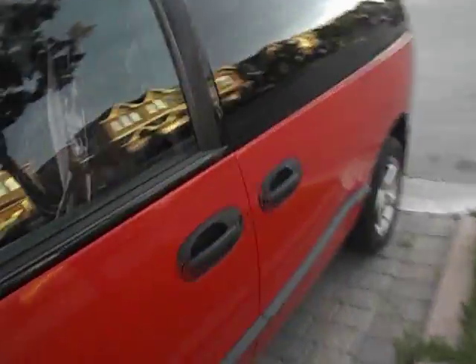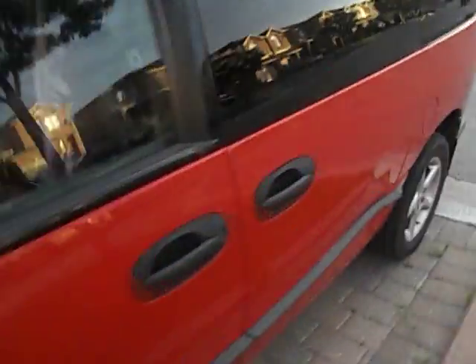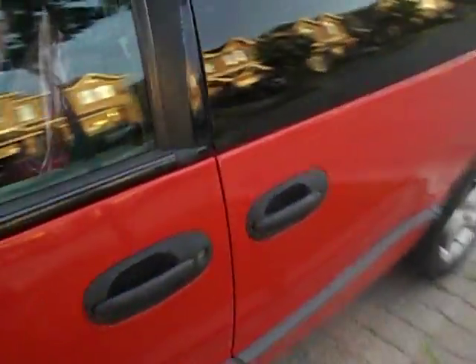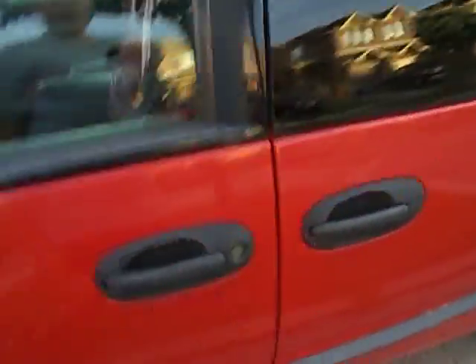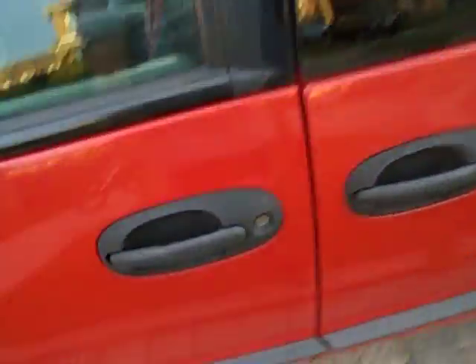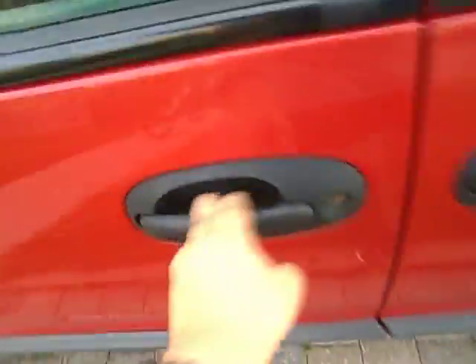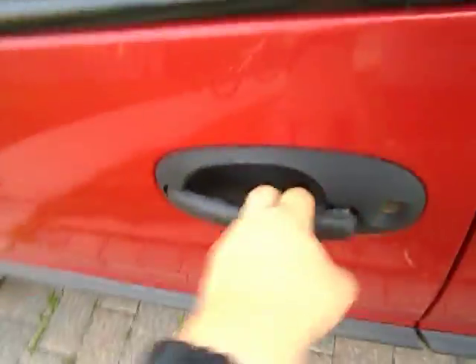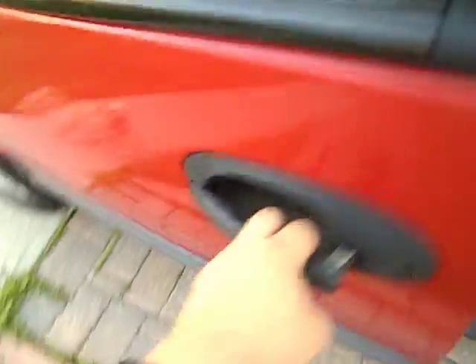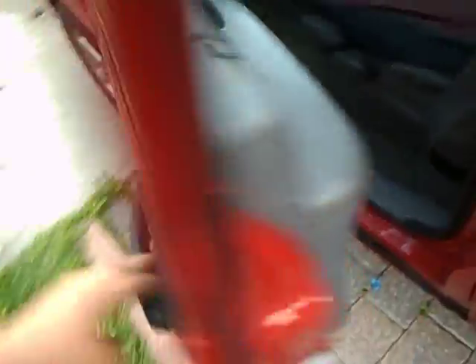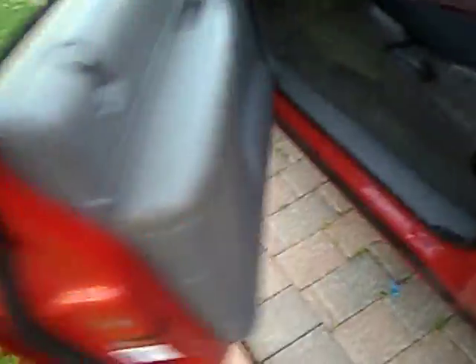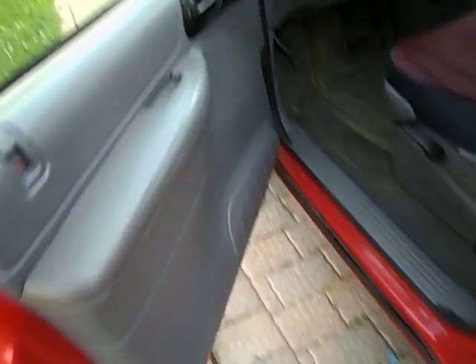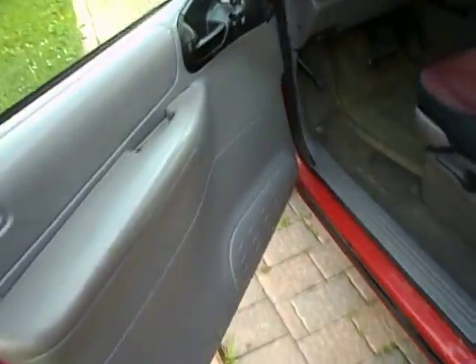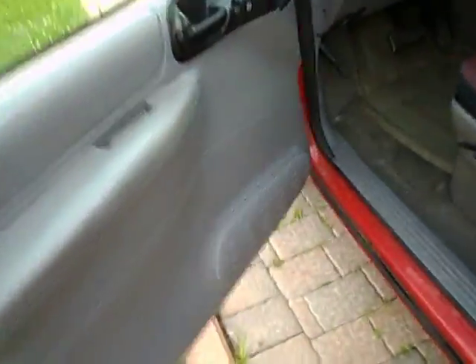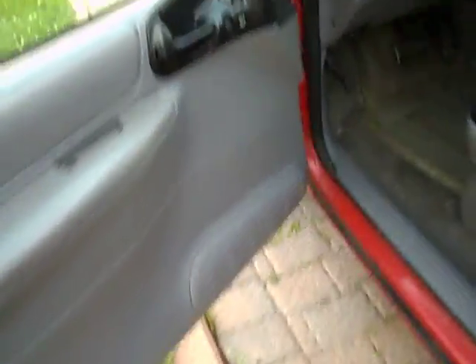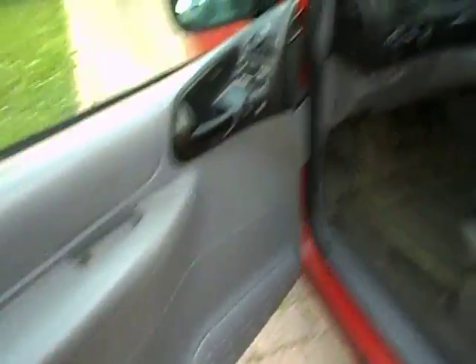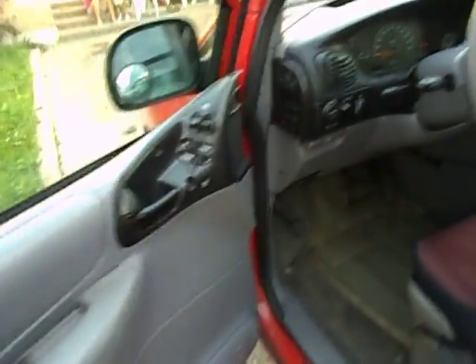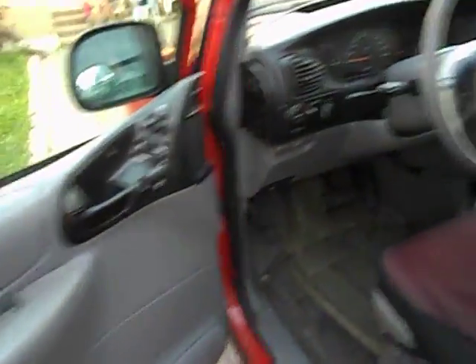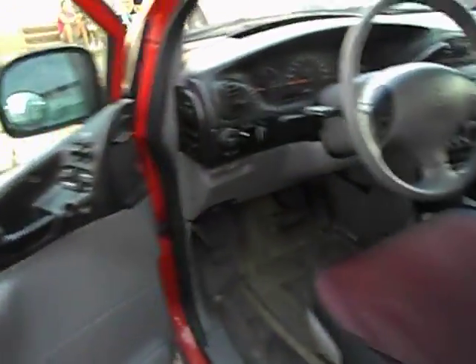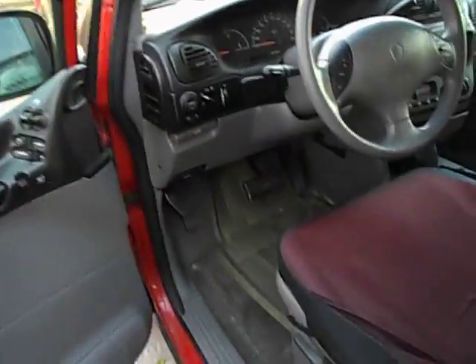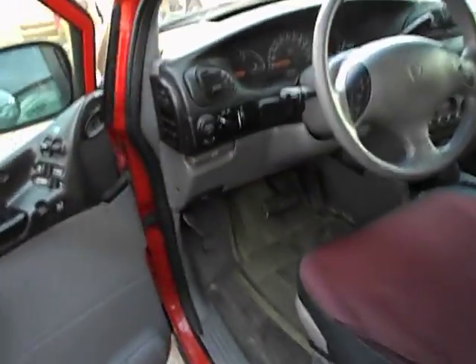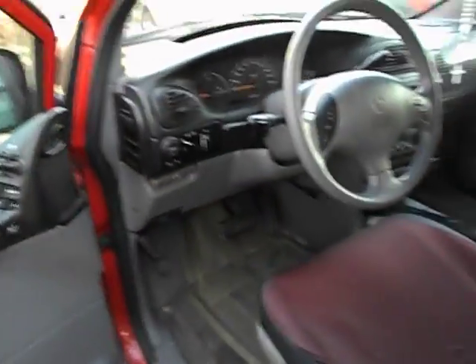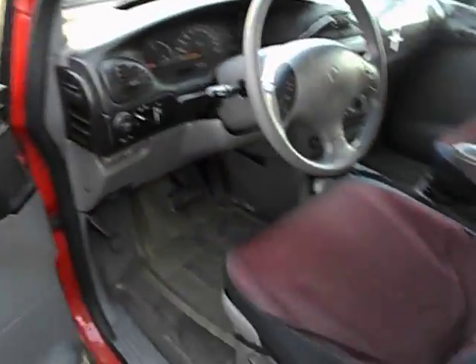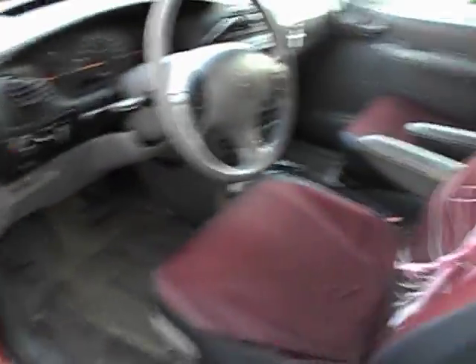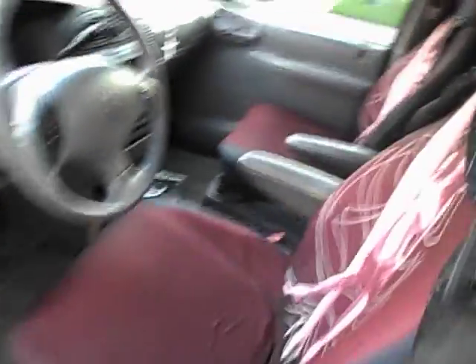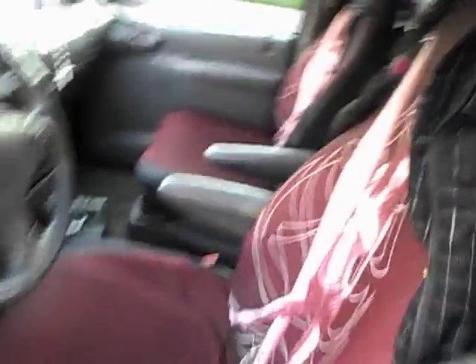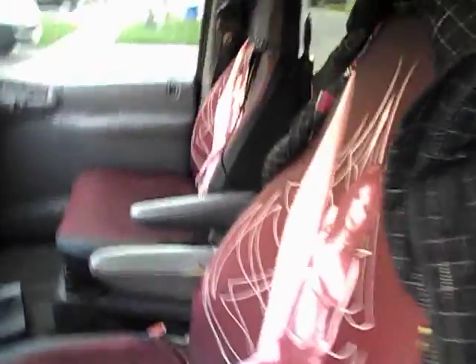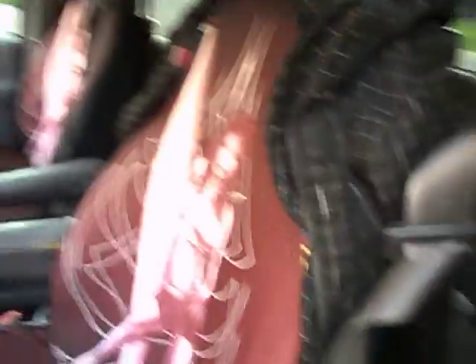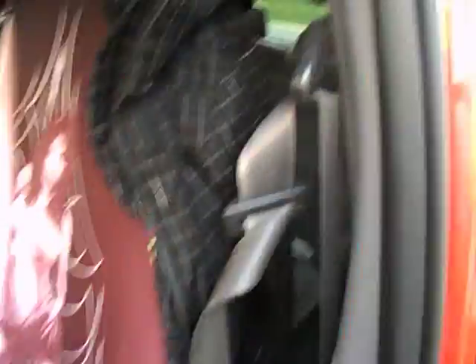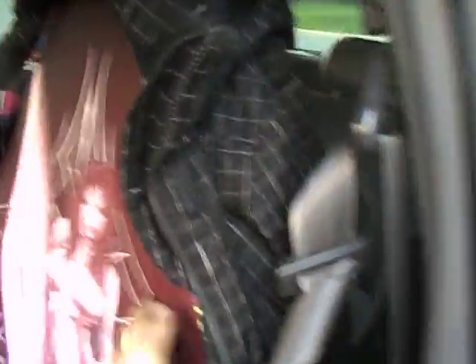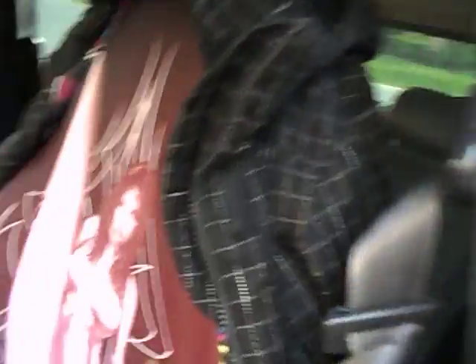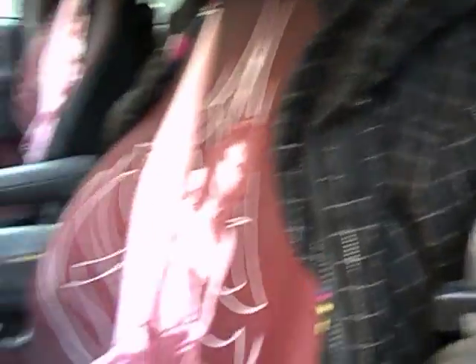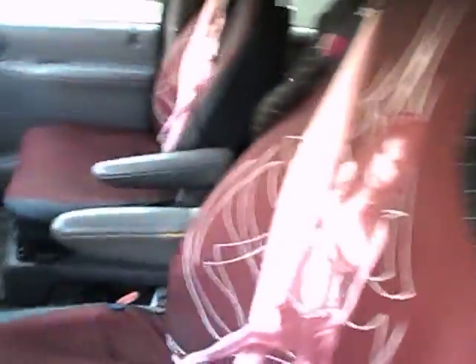It's a red exterior with grey cloth interior. It's got seat covers on at the moment.